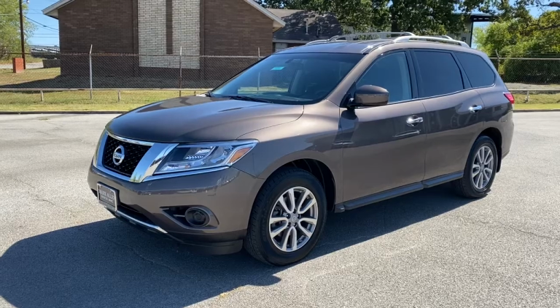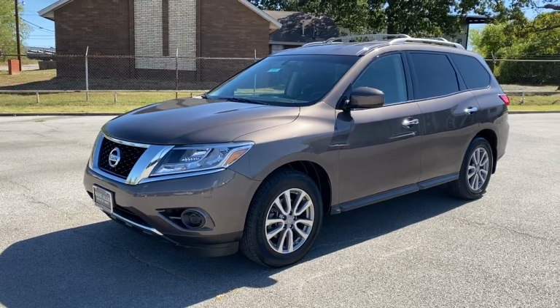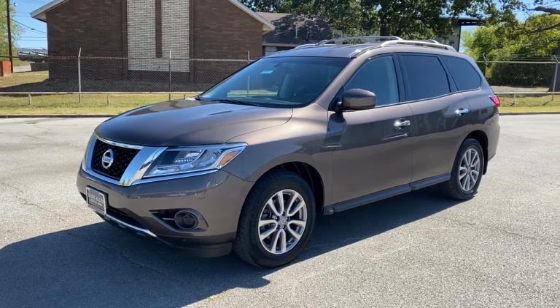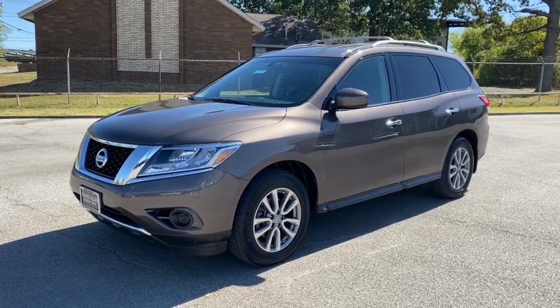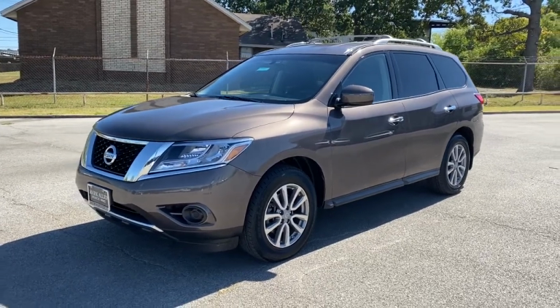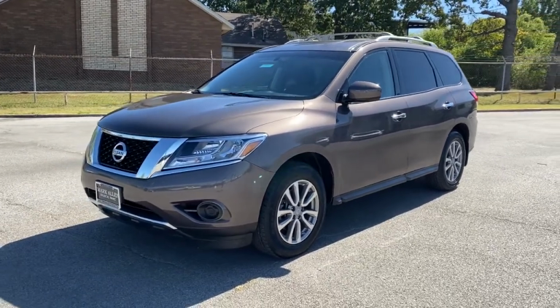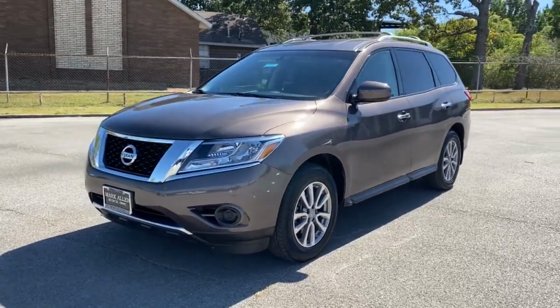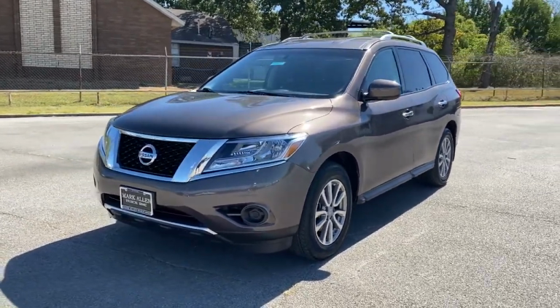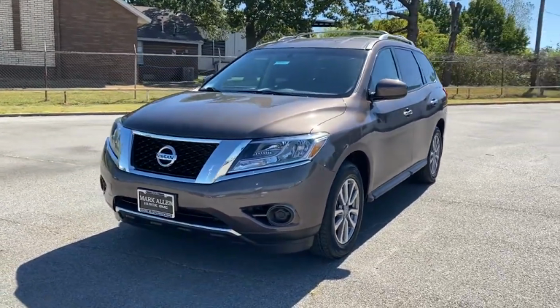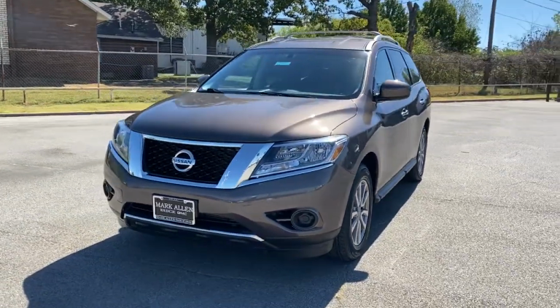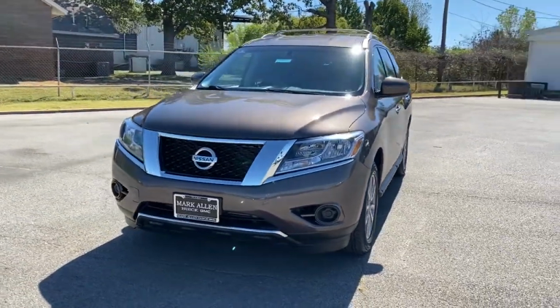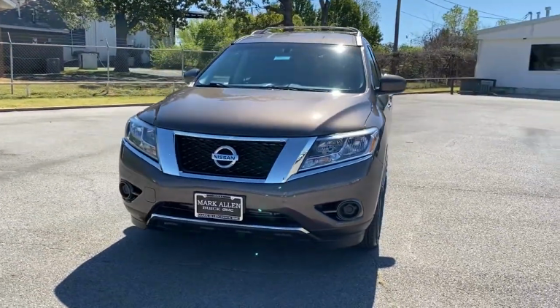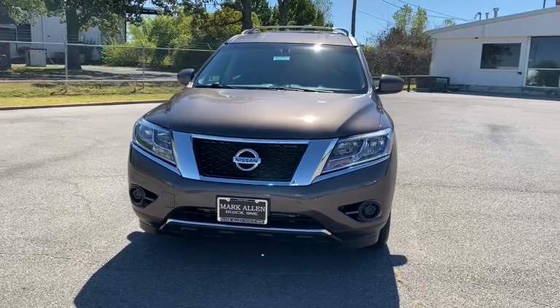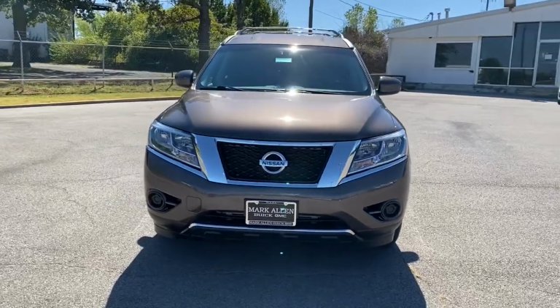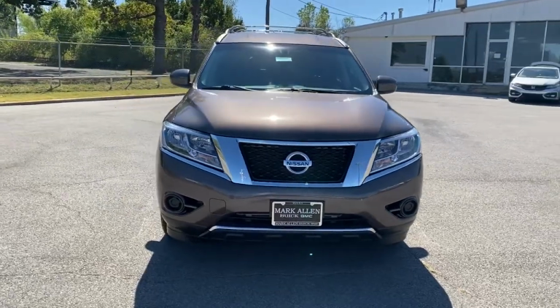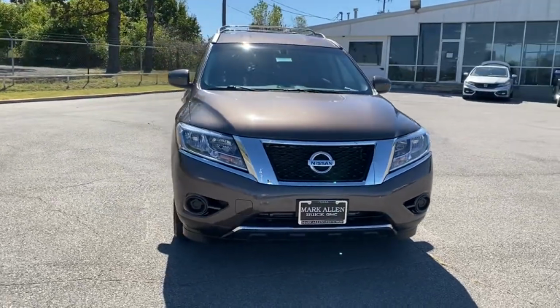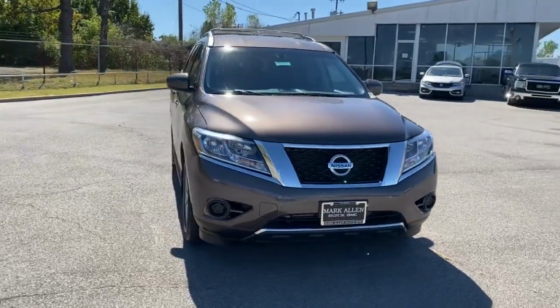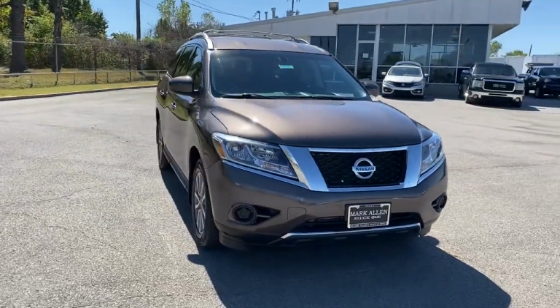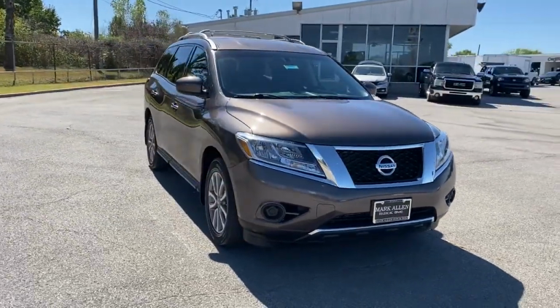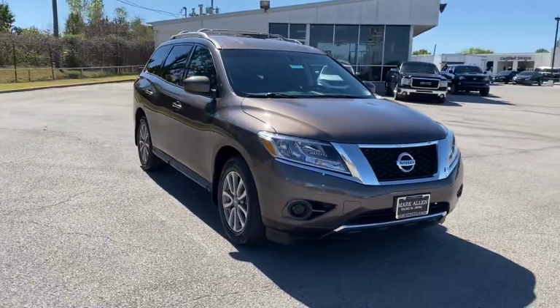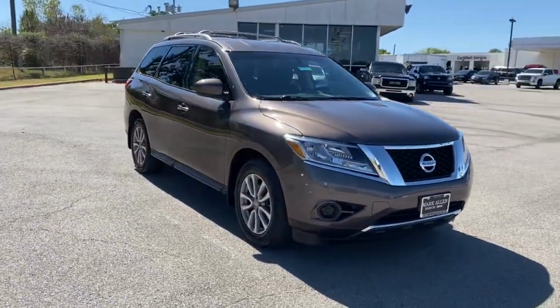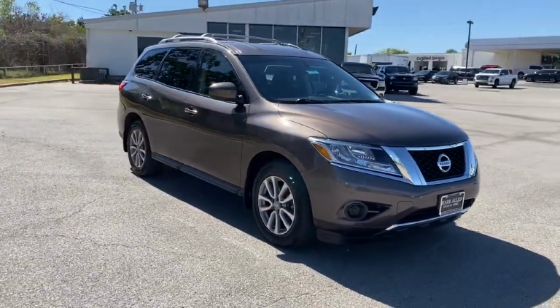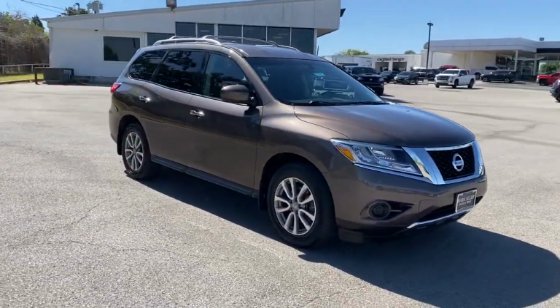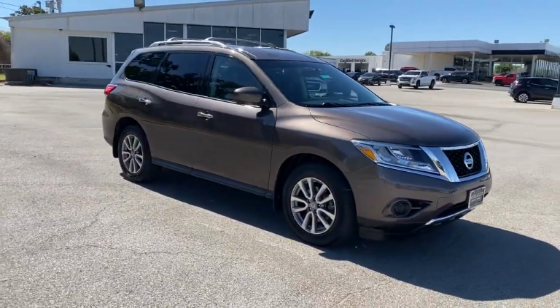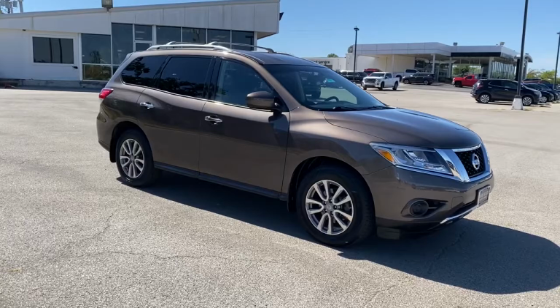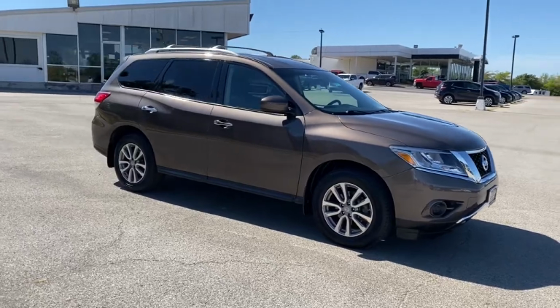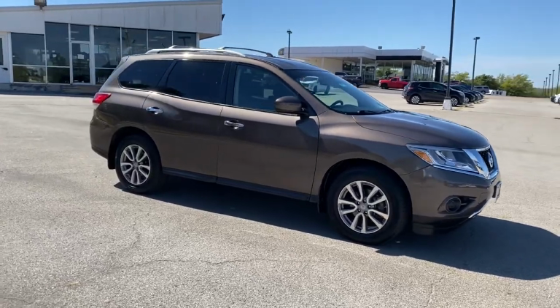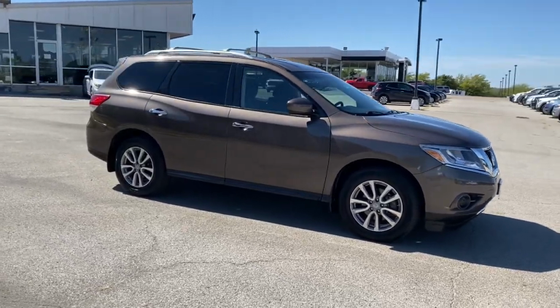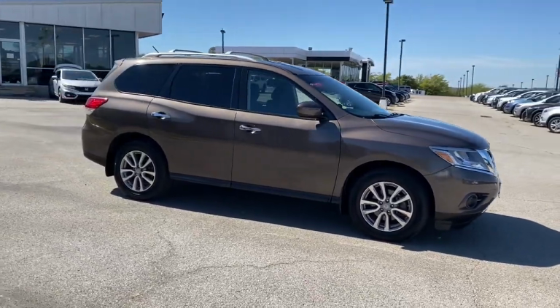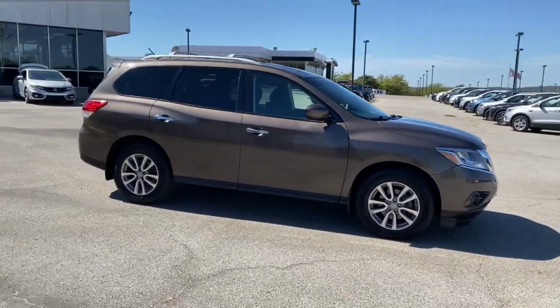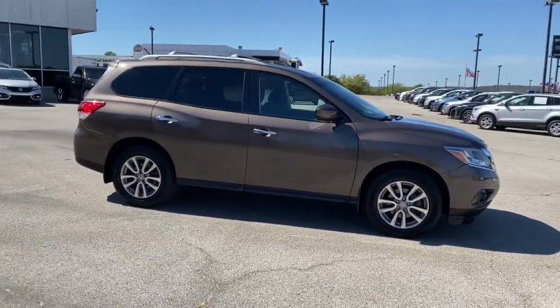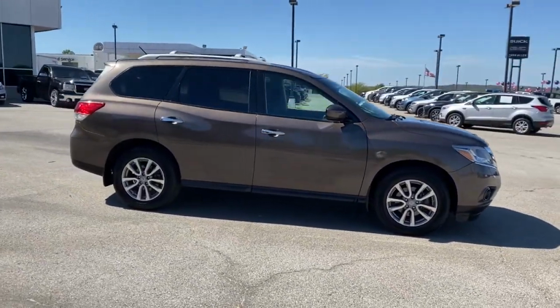You will love the features of this 2016 Nissan Pathfinder. With less than 100,000 miles on the odometer, this vehicle provides excellent value. Picture yourself at the wheel of this comfortable and capable Pathfinder.